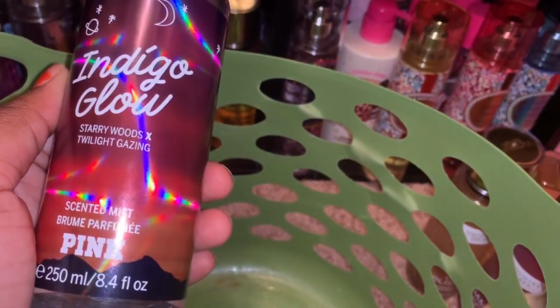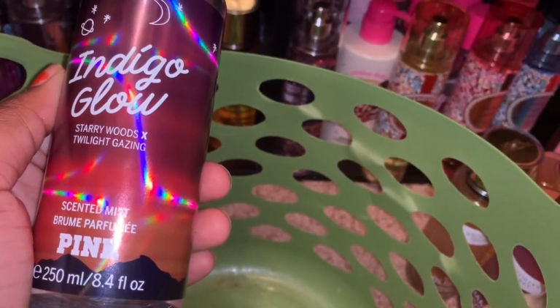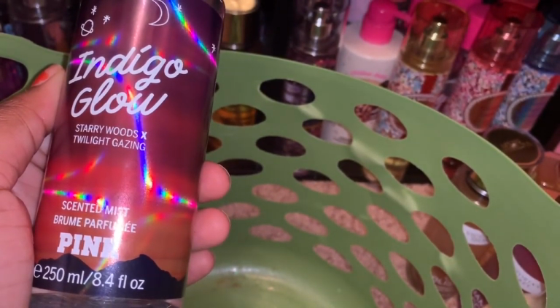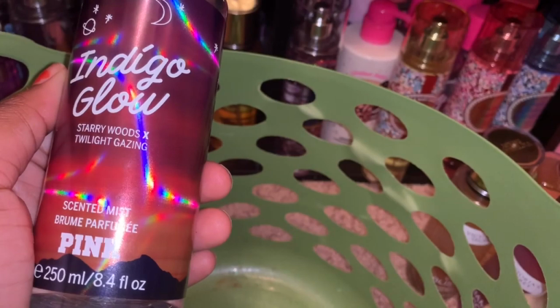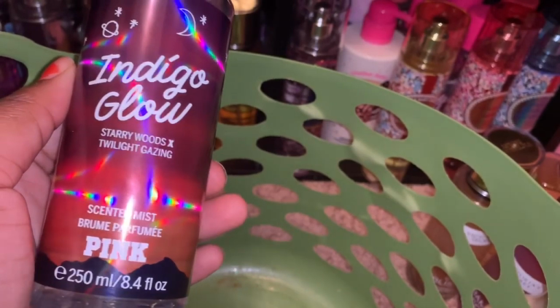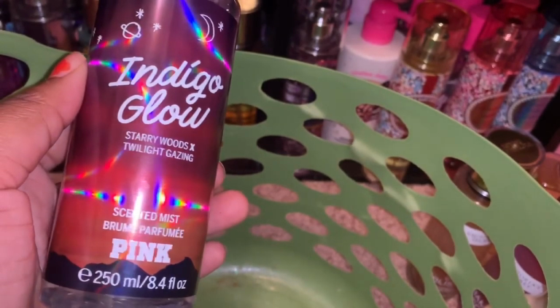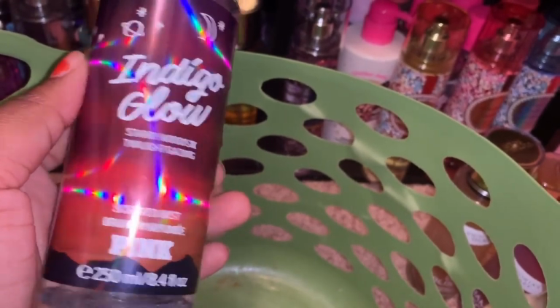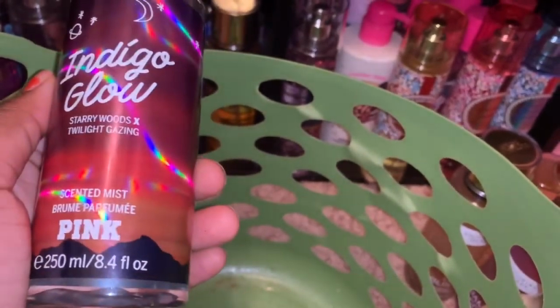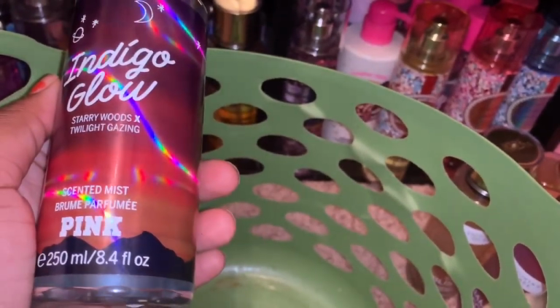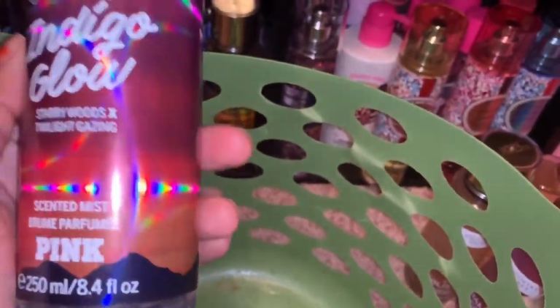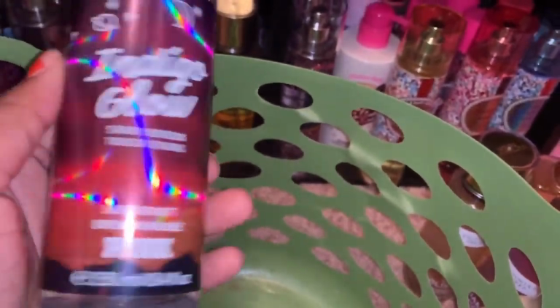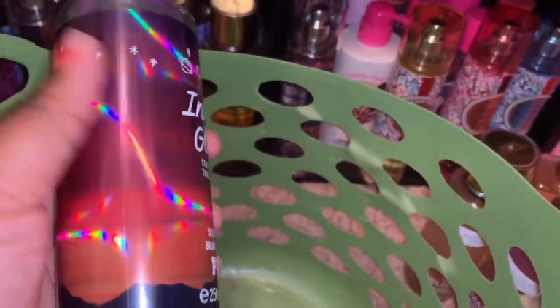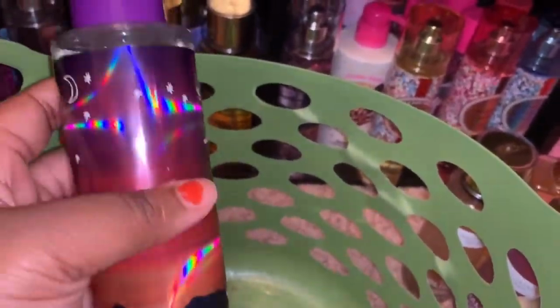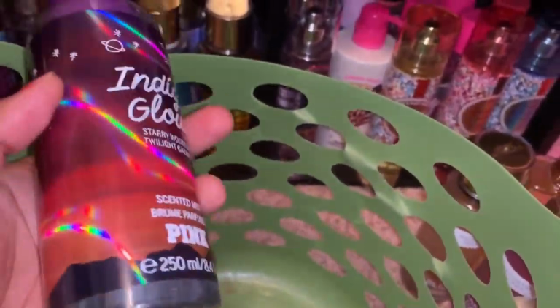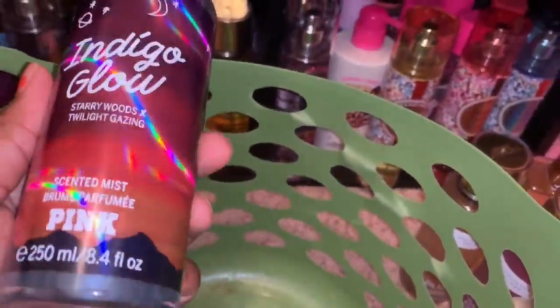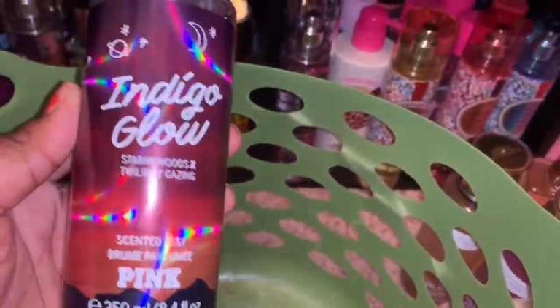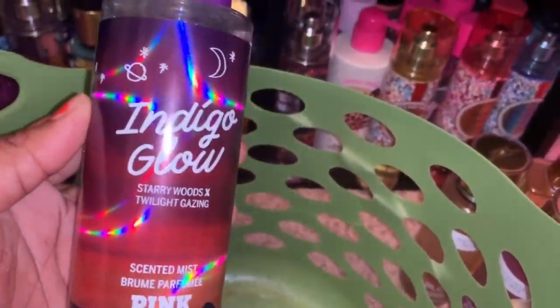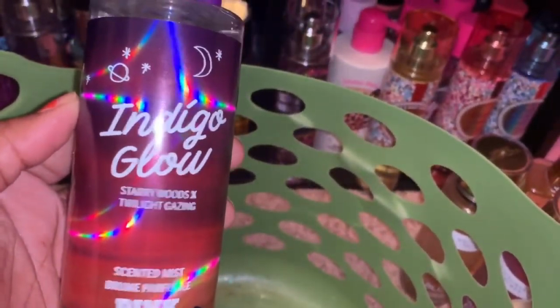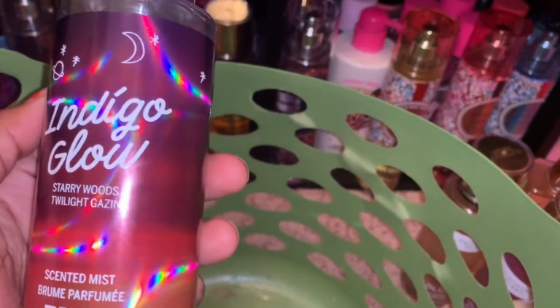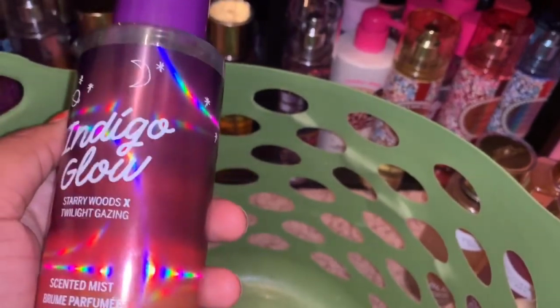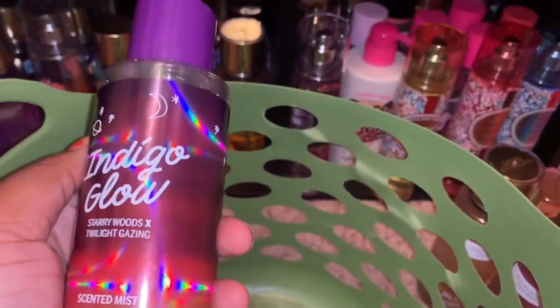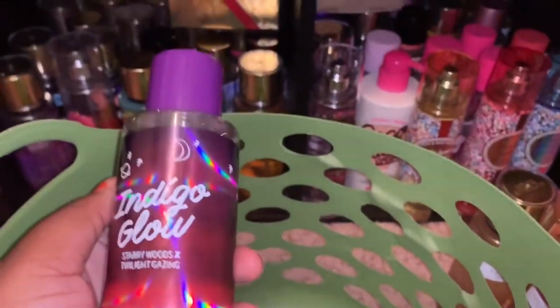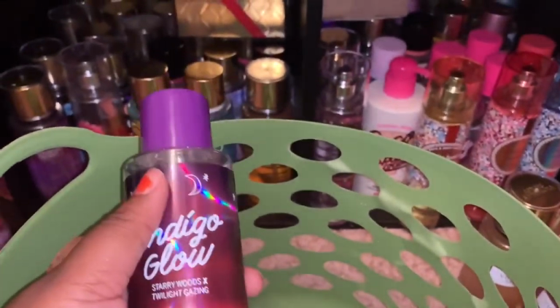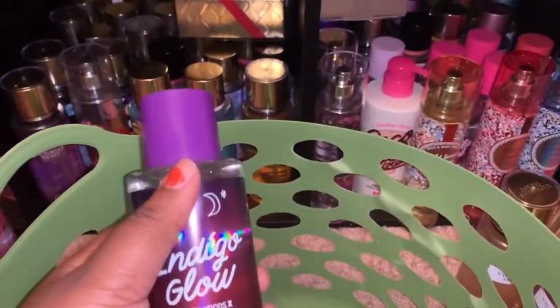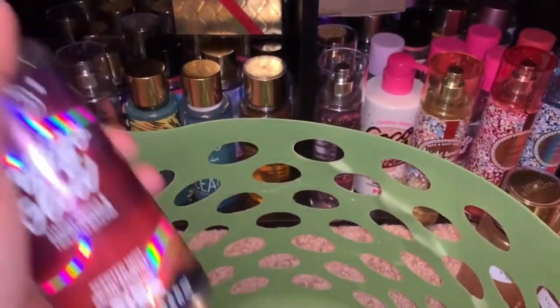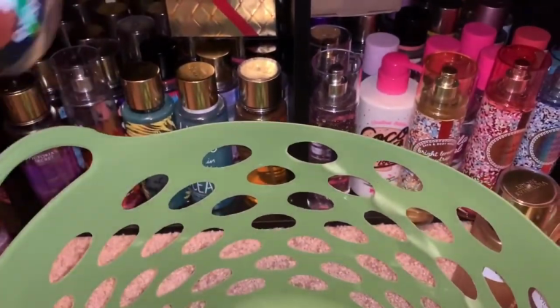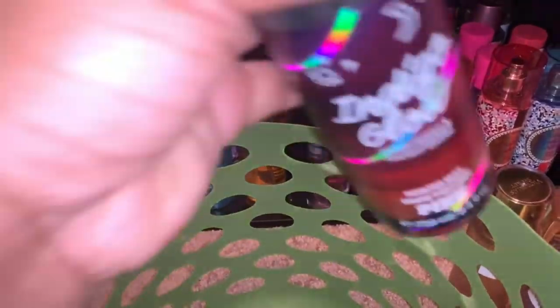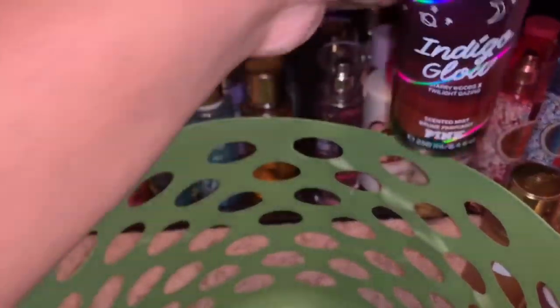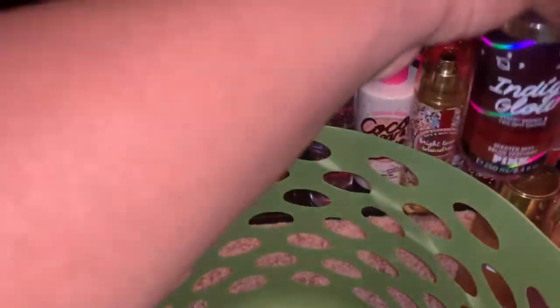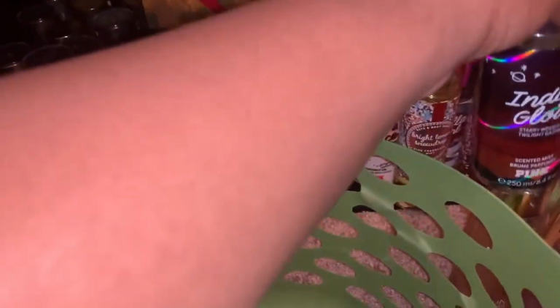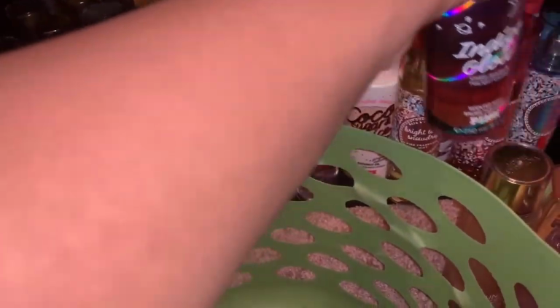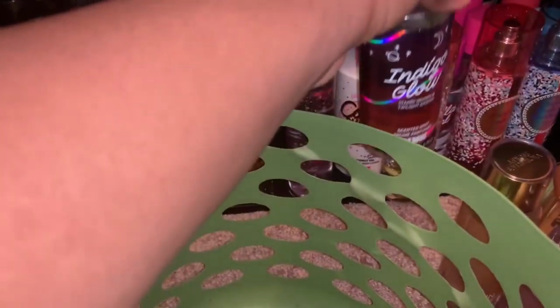The last thing I'm decluttering is from Pink — it is Indigo Glow, and the scent is starry woods and twilight gazing. This one is already on Mercari as well, and that is all for this little declutter video.